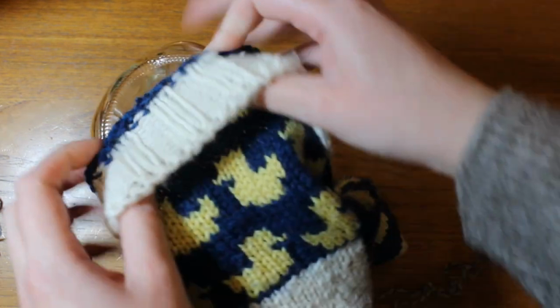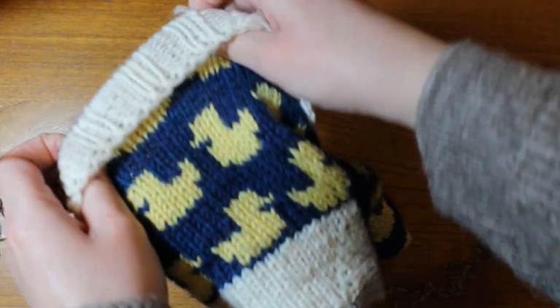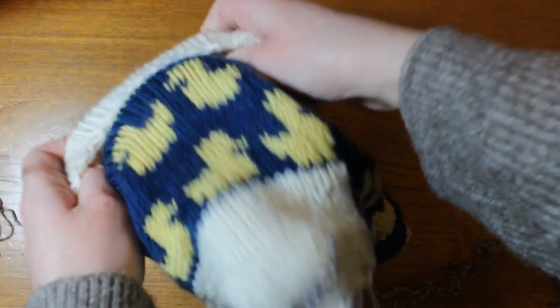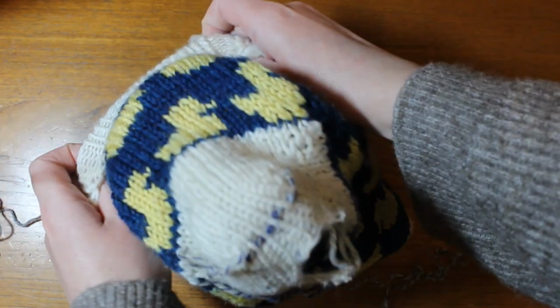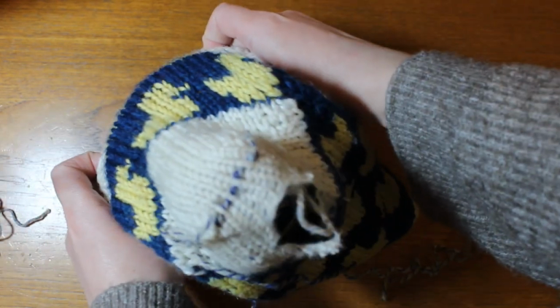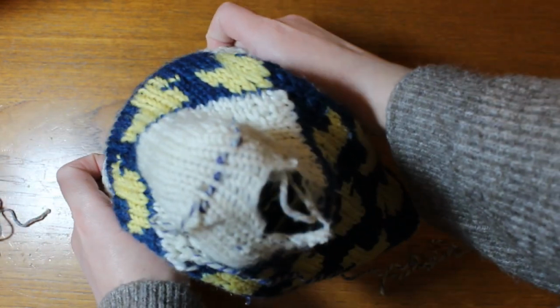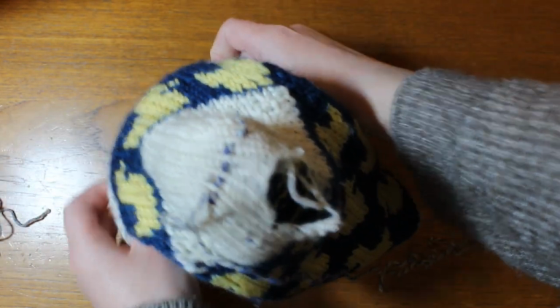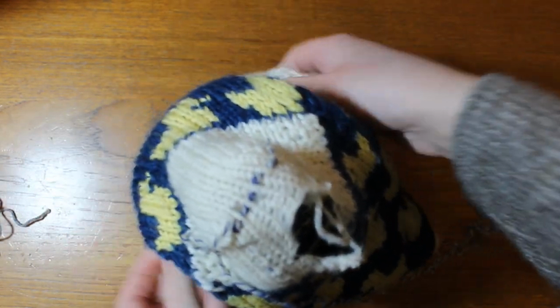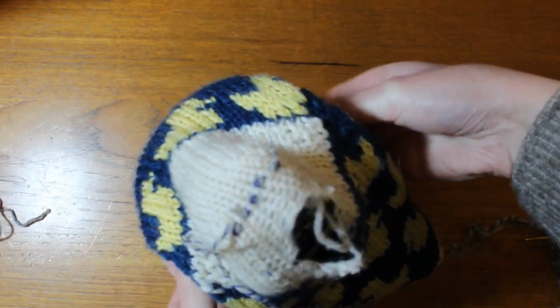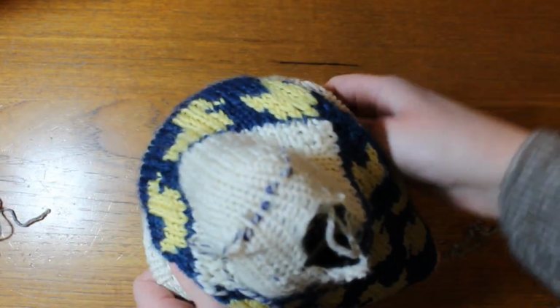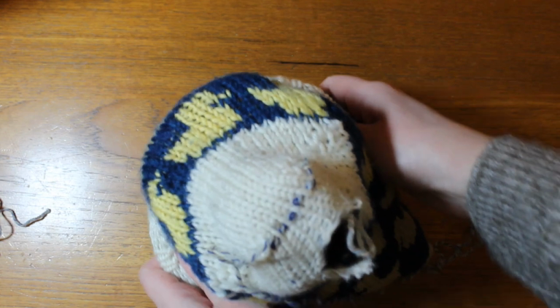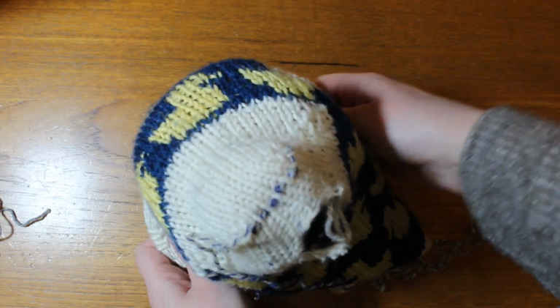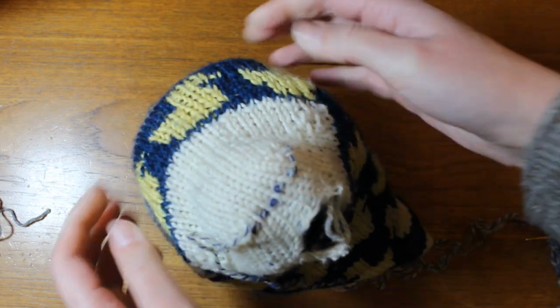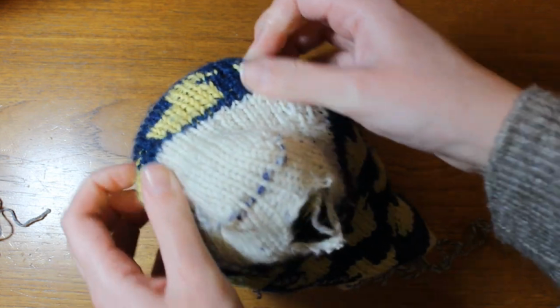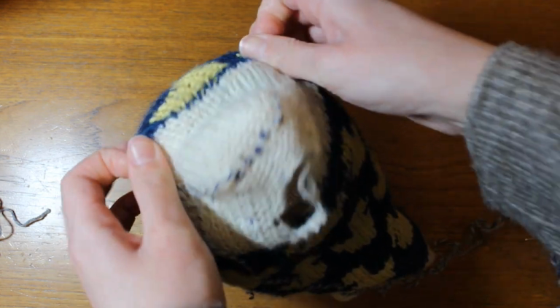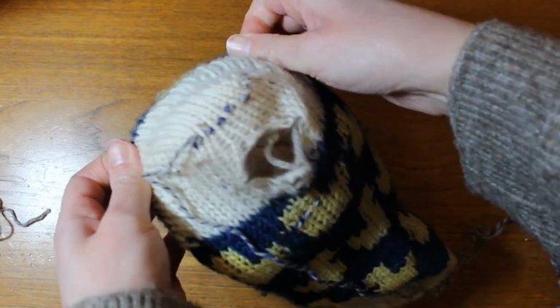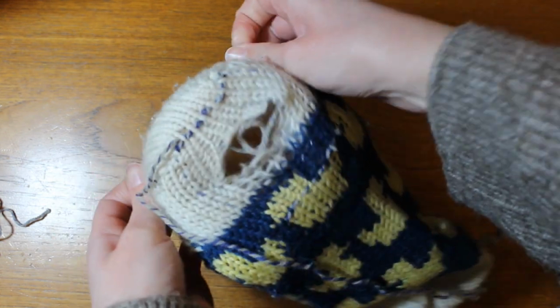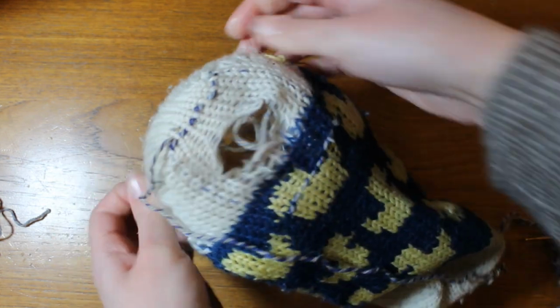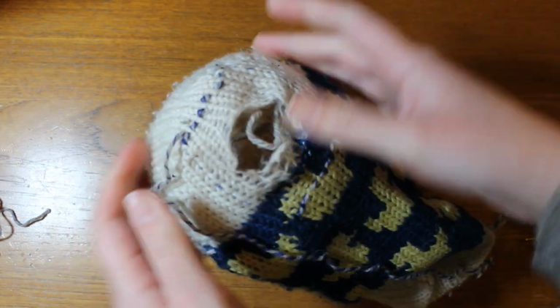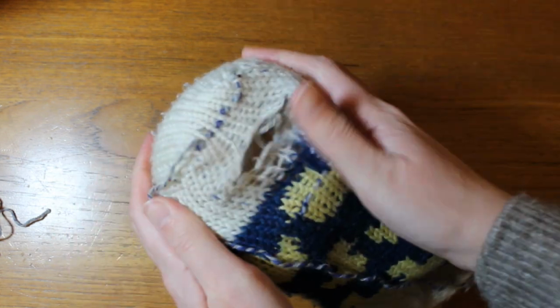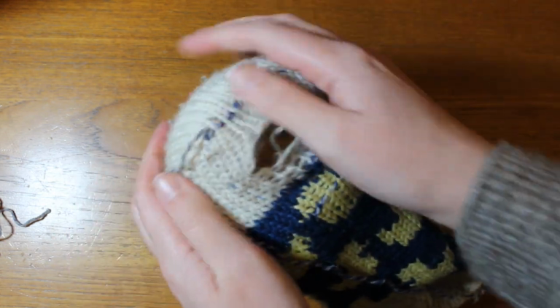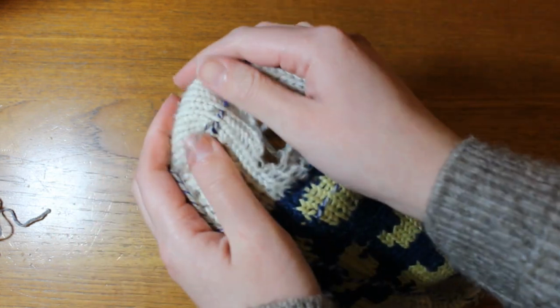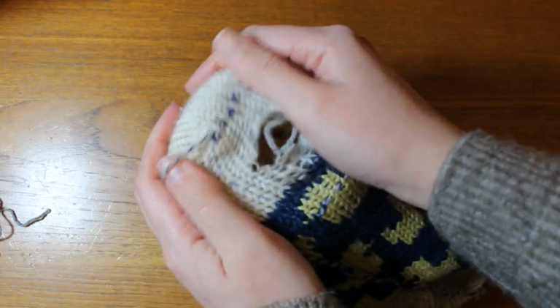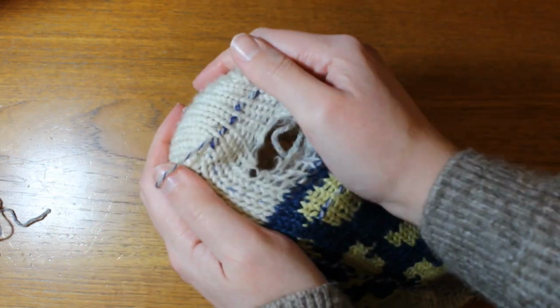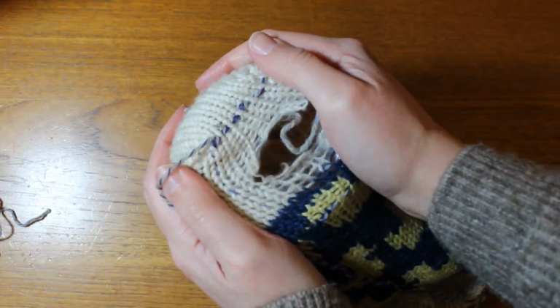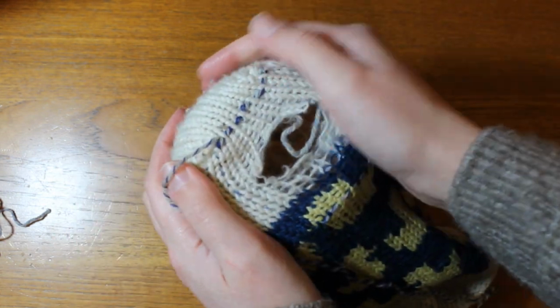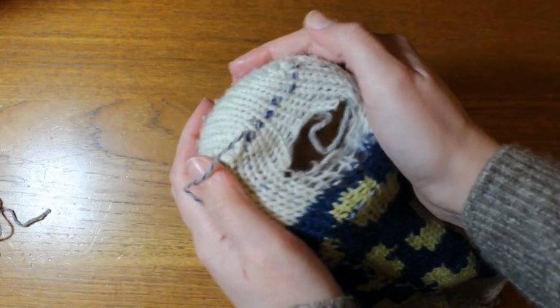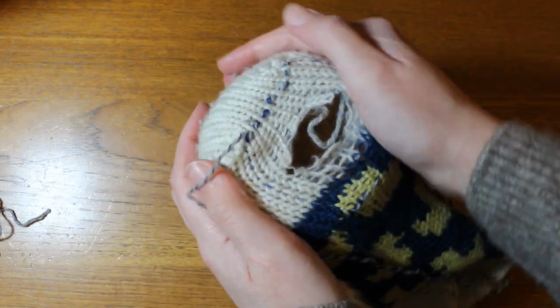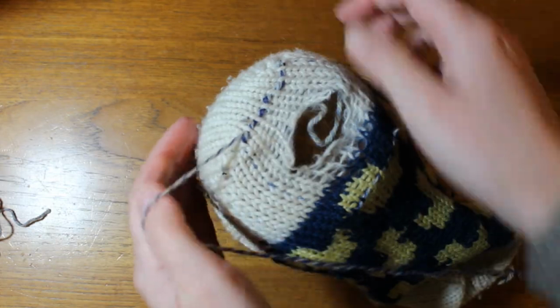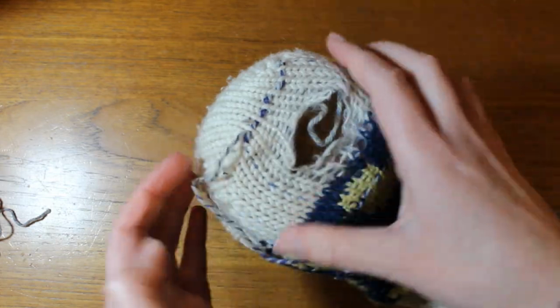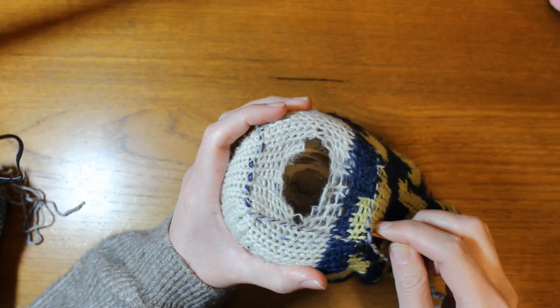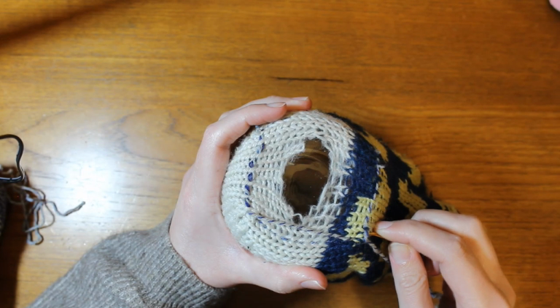Then I put the sock over a jar — because I don't own a darning egg or a darning mushroom — to support the fabric while I weave, making sure the patch doesn't really change the fit of the socks.